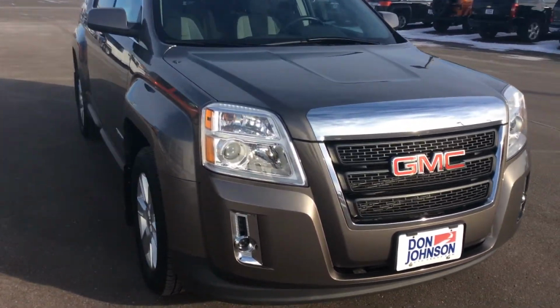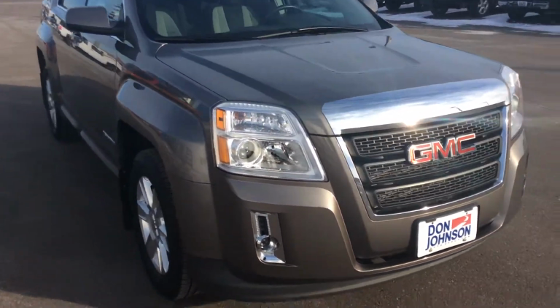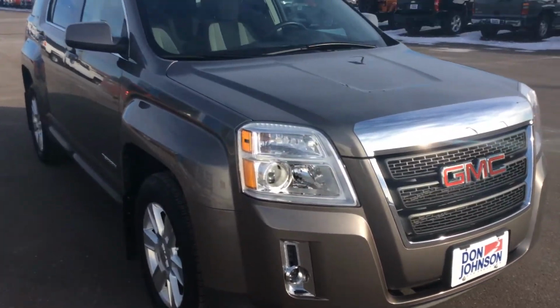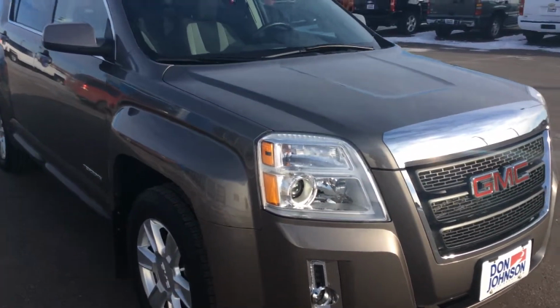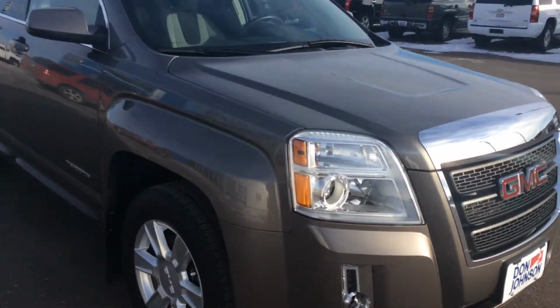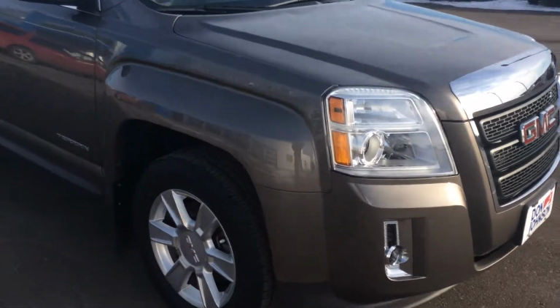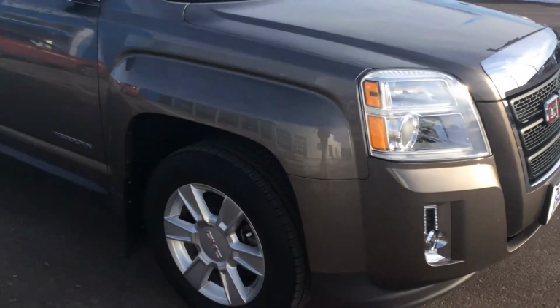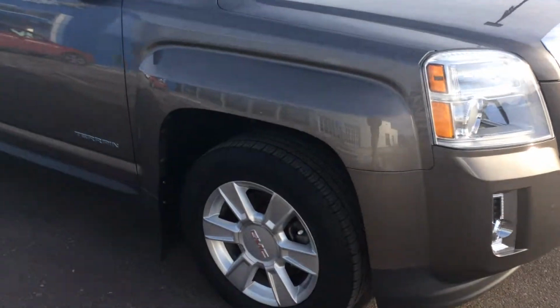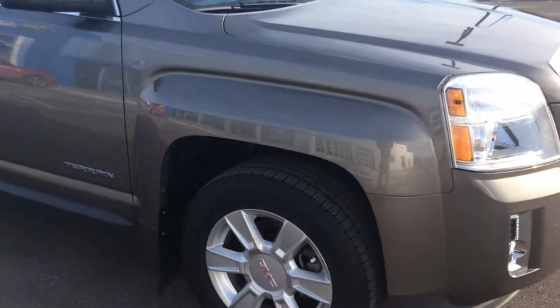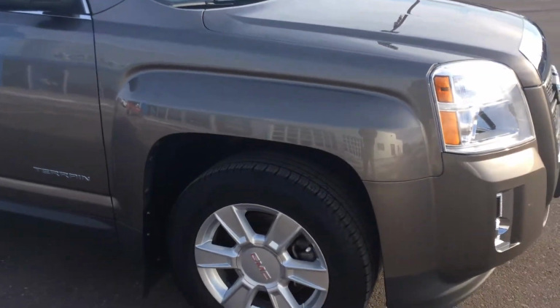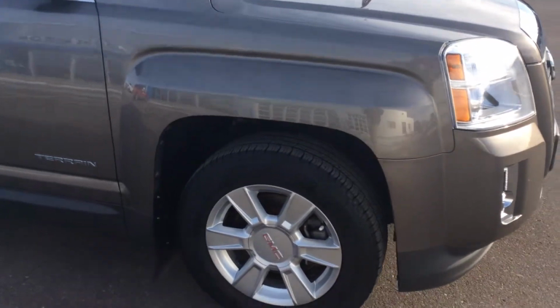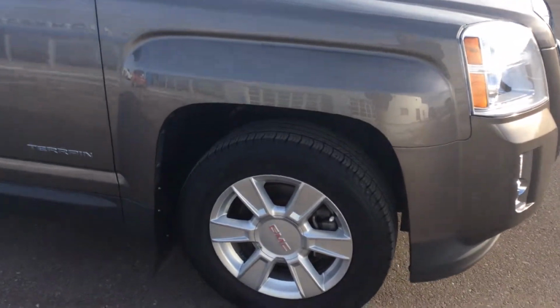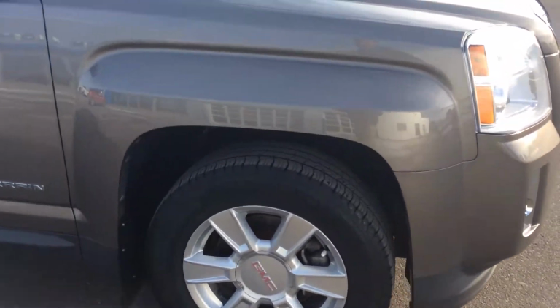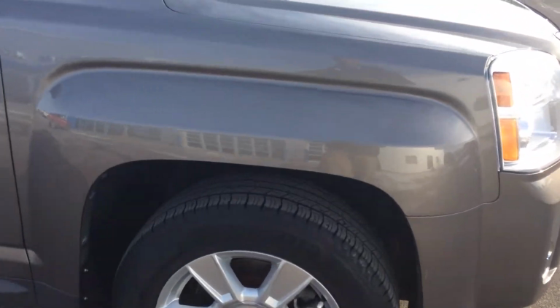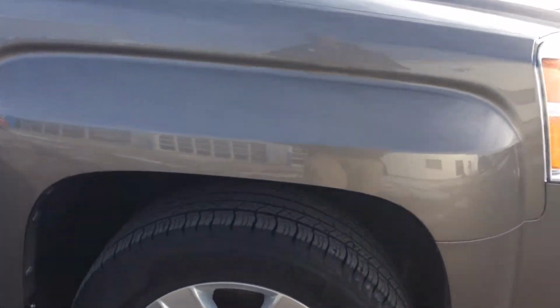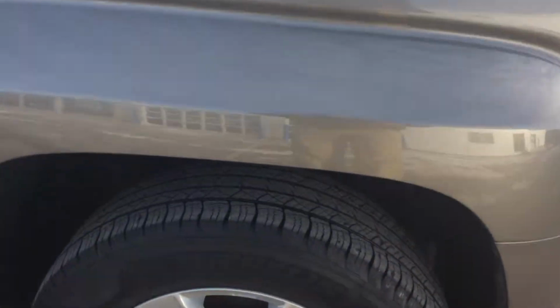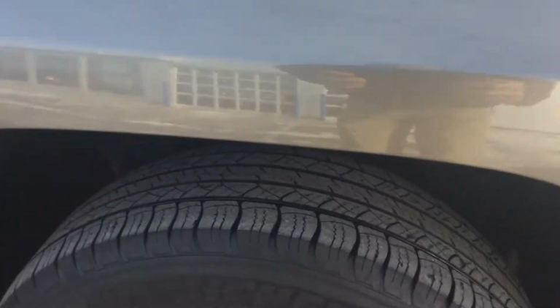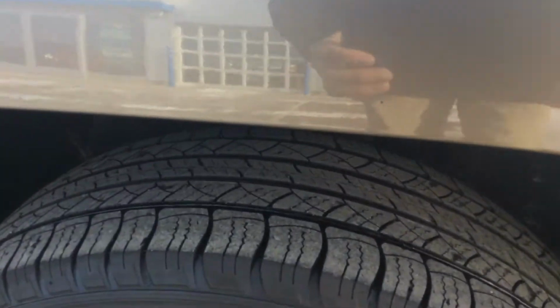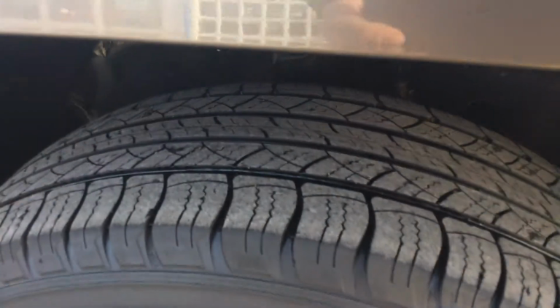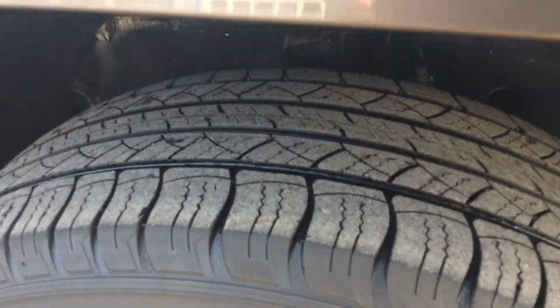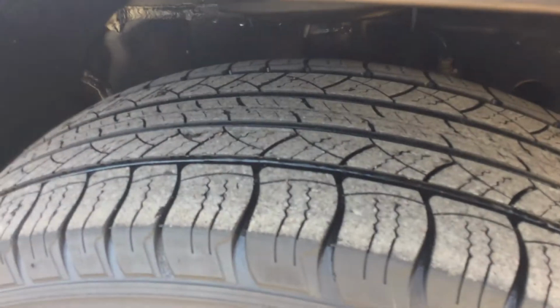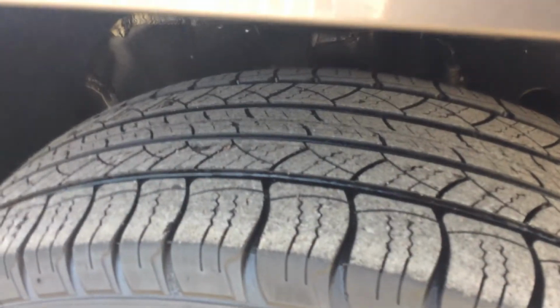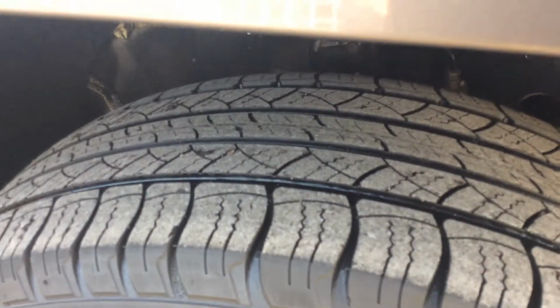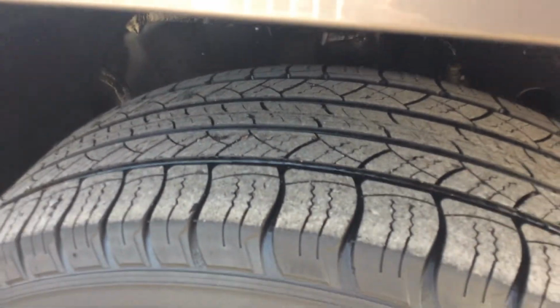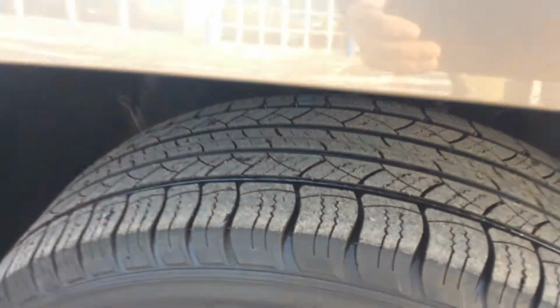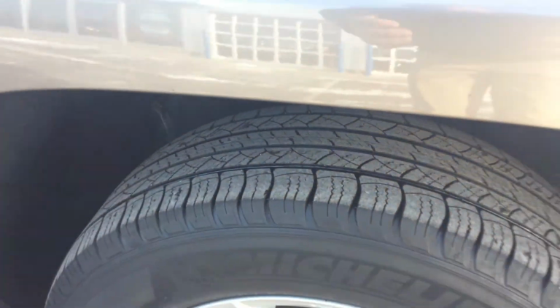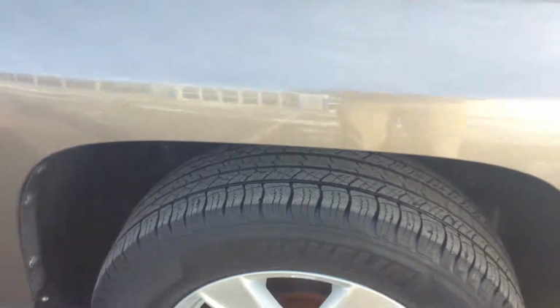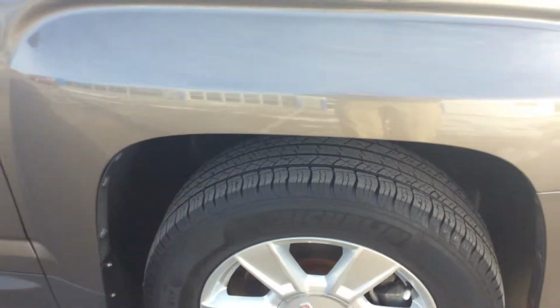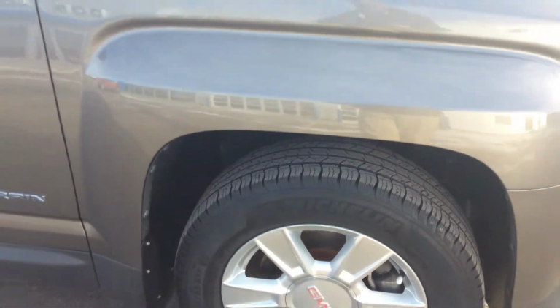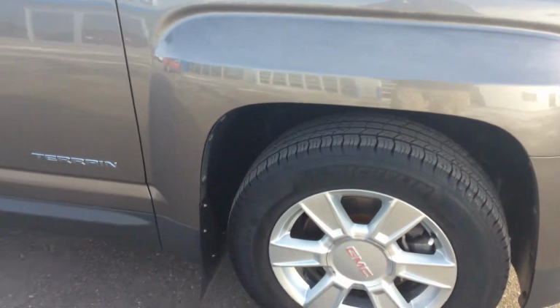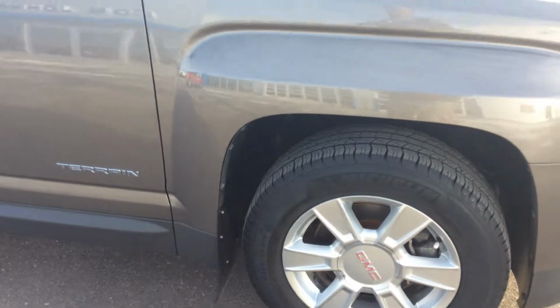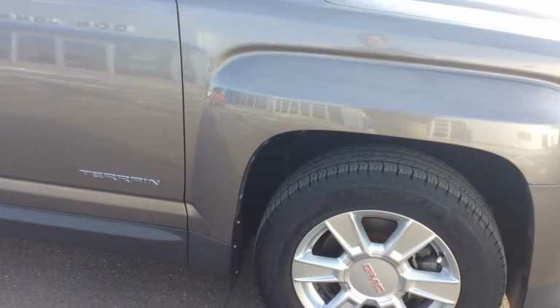Coming down the side of the vehicle on the passenger side, you can see I have the aluminum wheels on there. And if you take a look here, I have incredibly good tread depth left on this — plenty of life left on those tires.